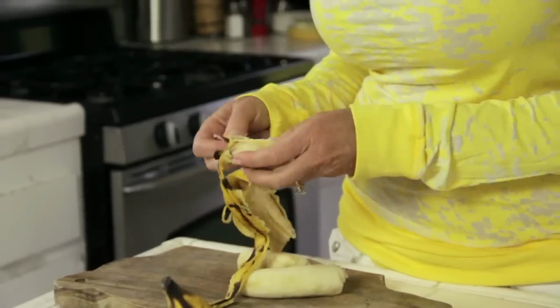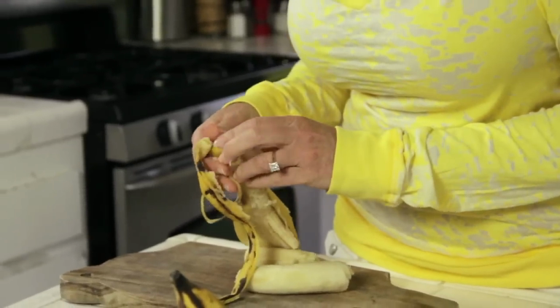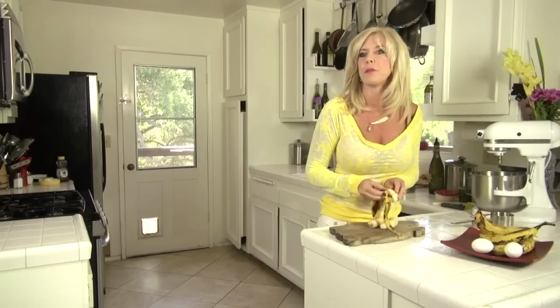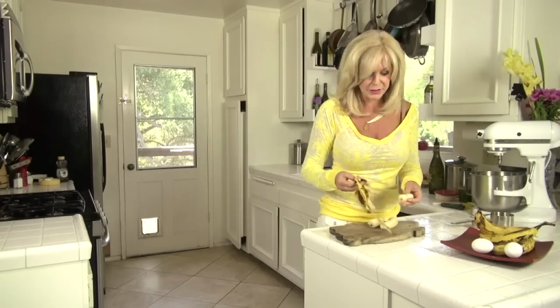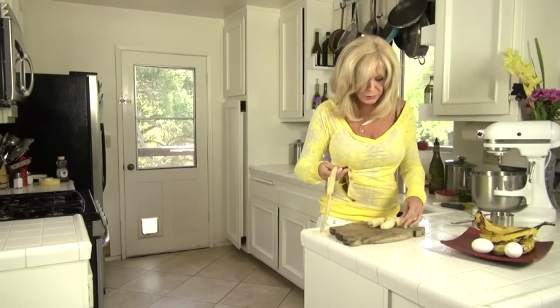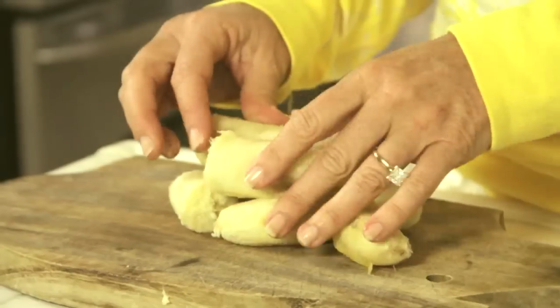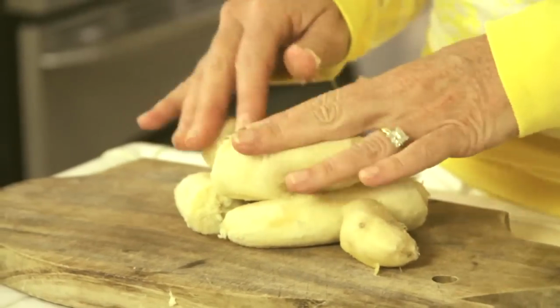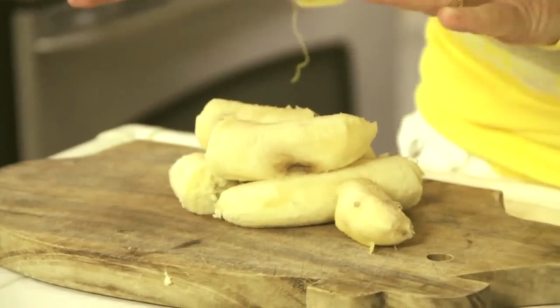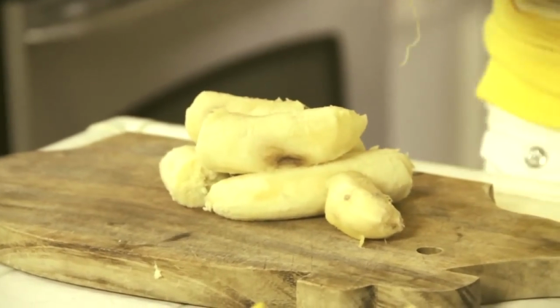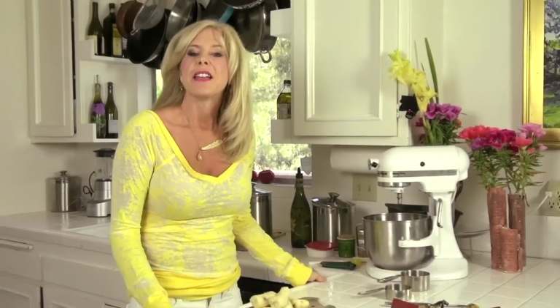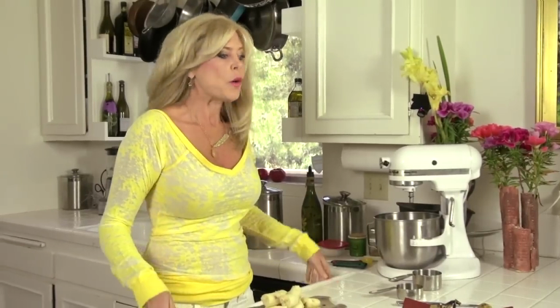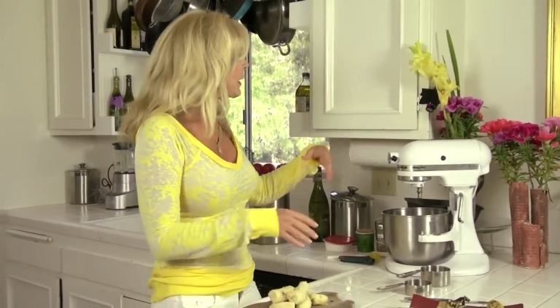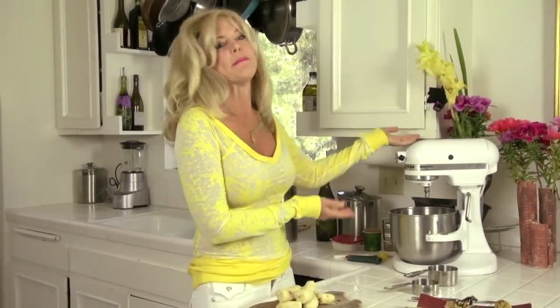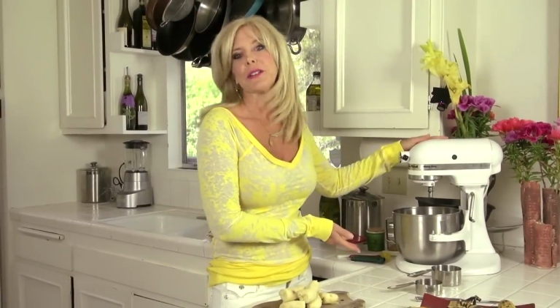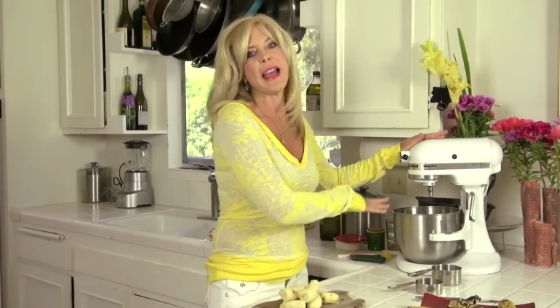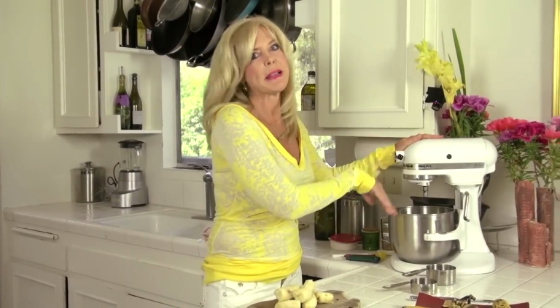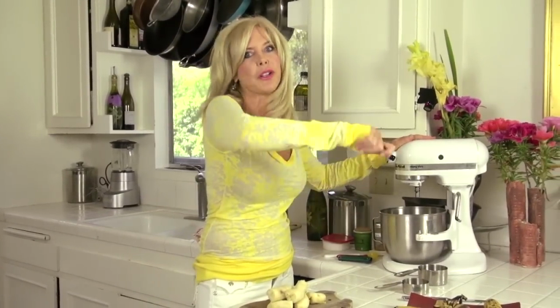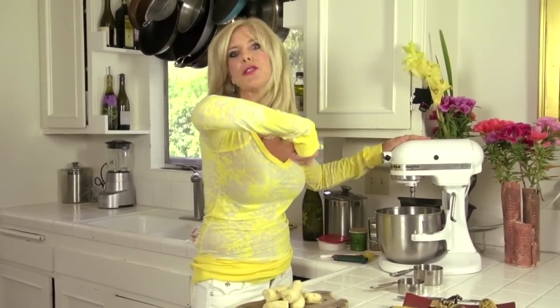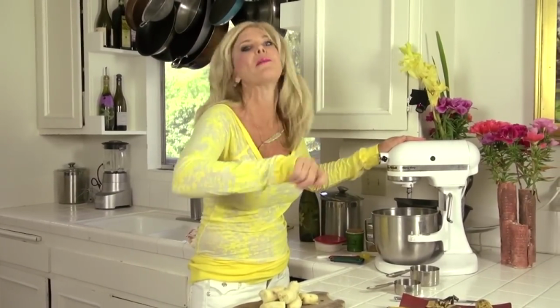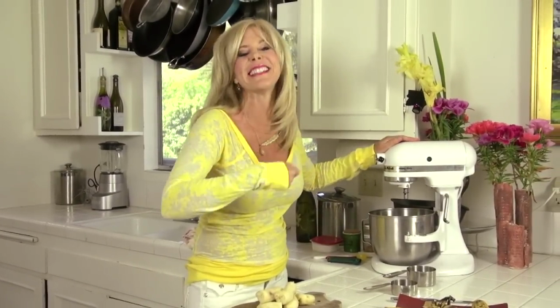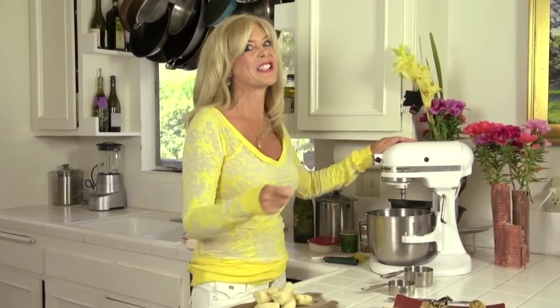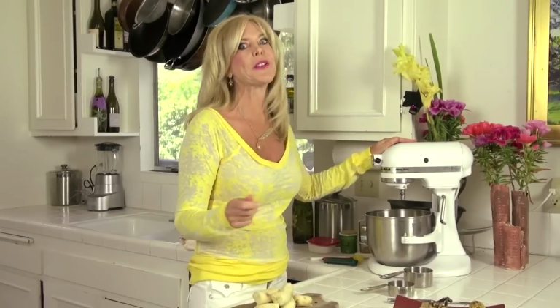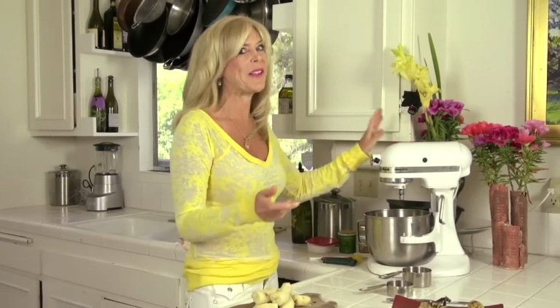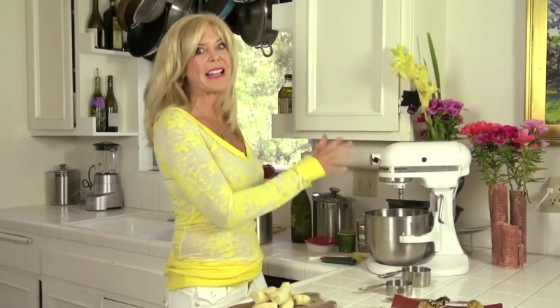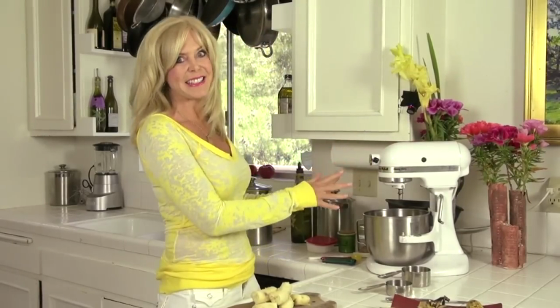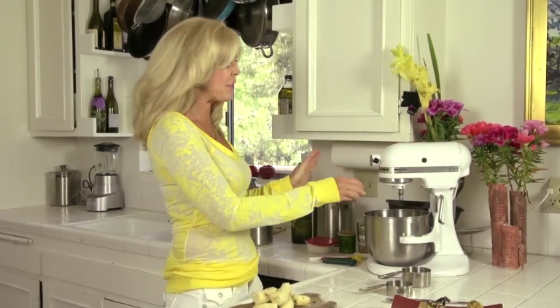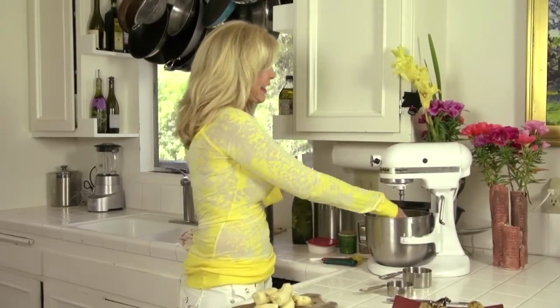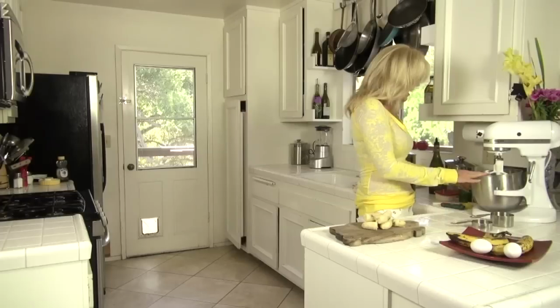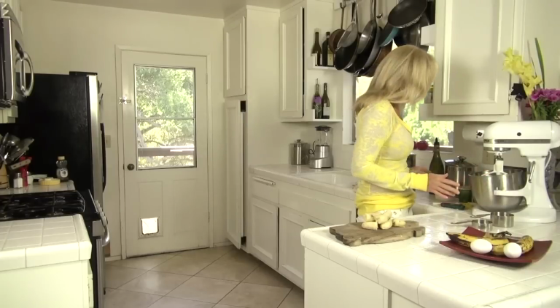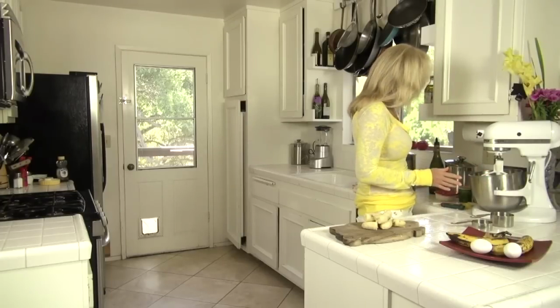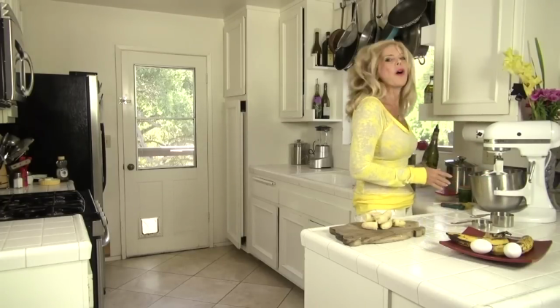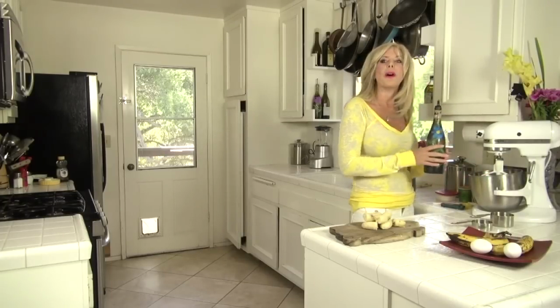I check them for bruises — I don't want any bruises. That's probably more than I need. I'm gonna be using a mixer; you don't have to use a mixer, you can just use your elbow grease and a spoon in a bowl, but I like this — I'm kind of addicted to this.